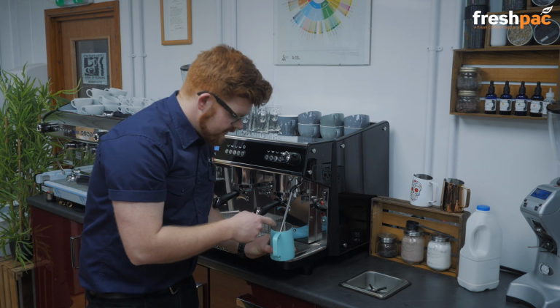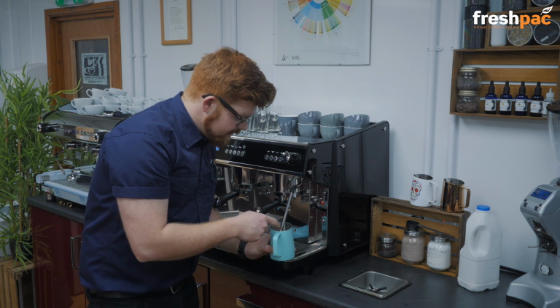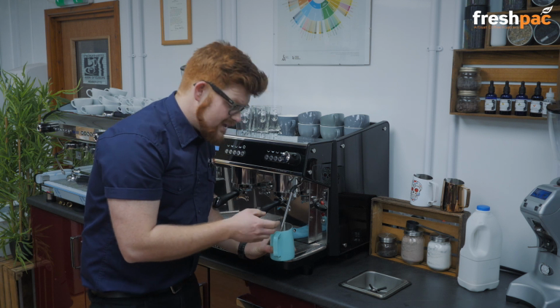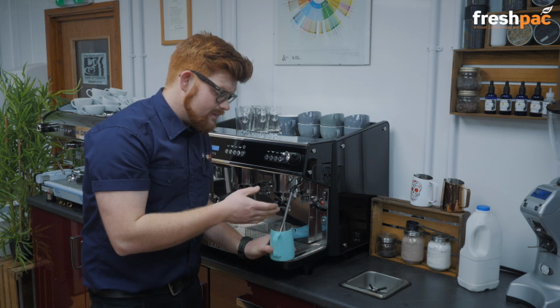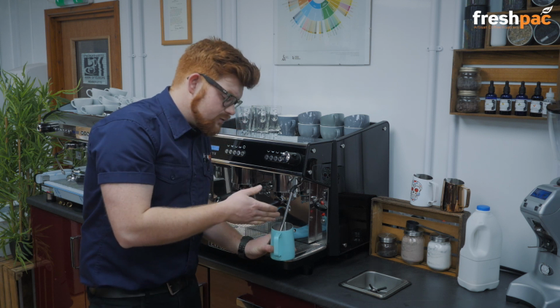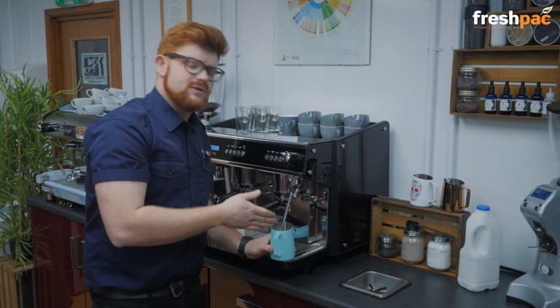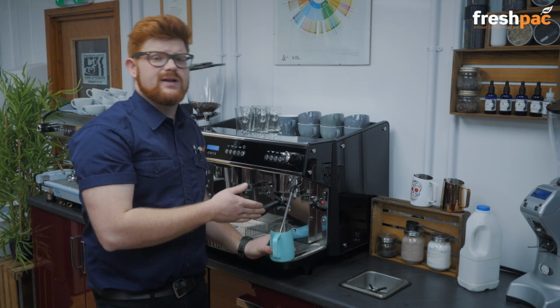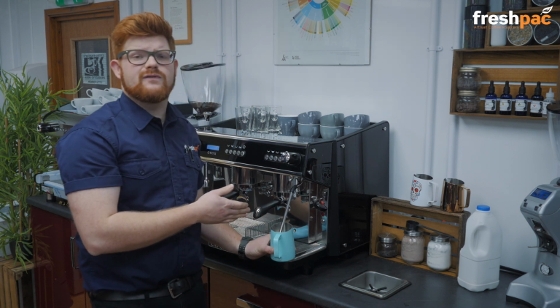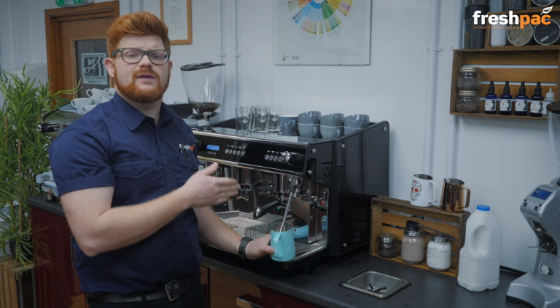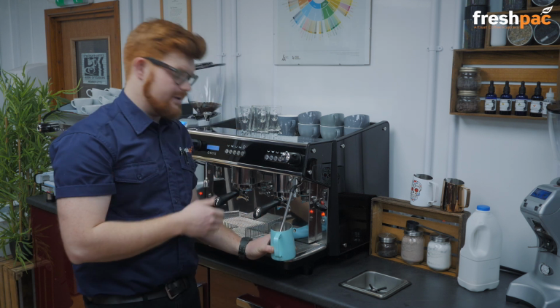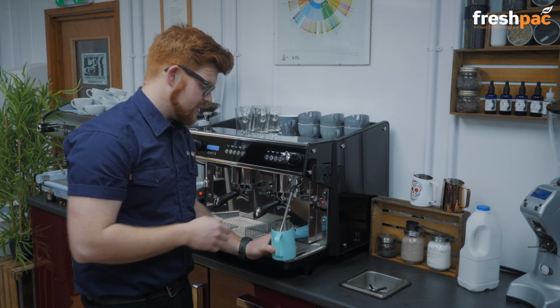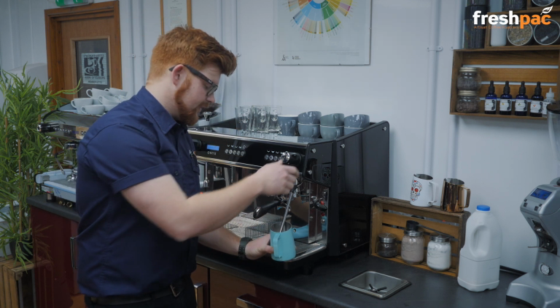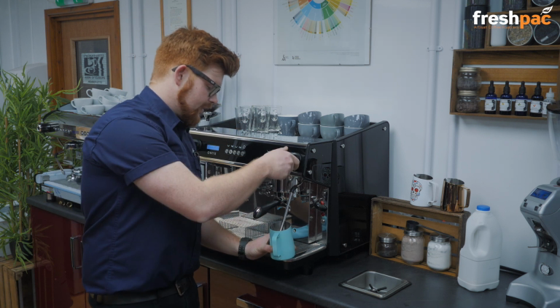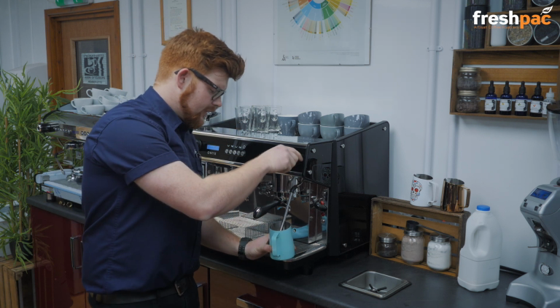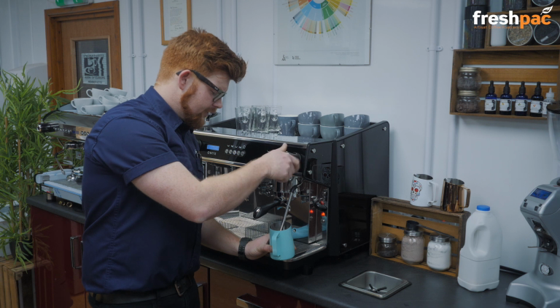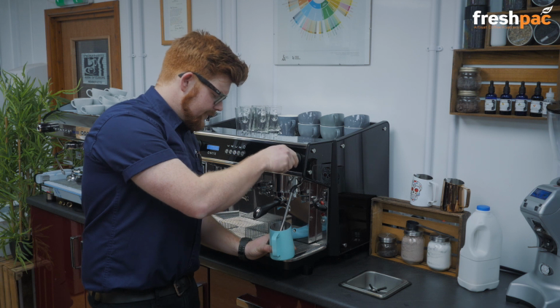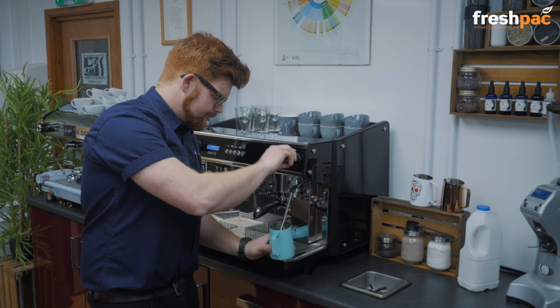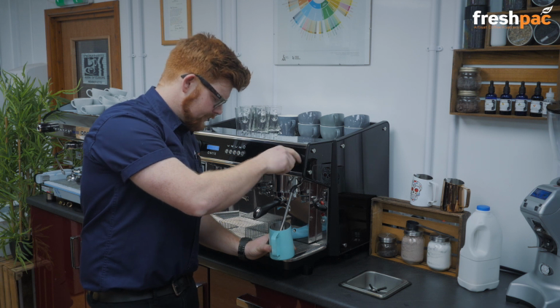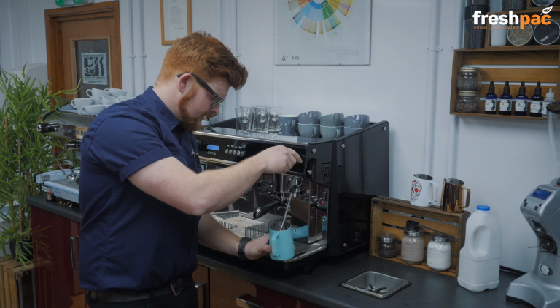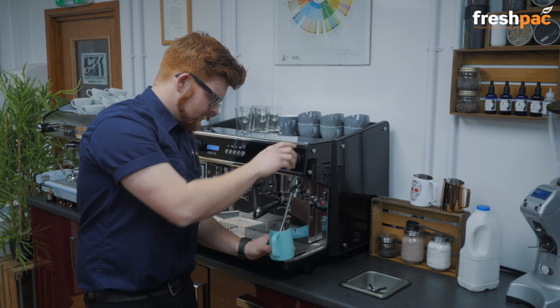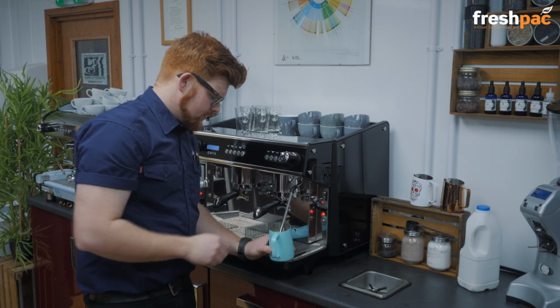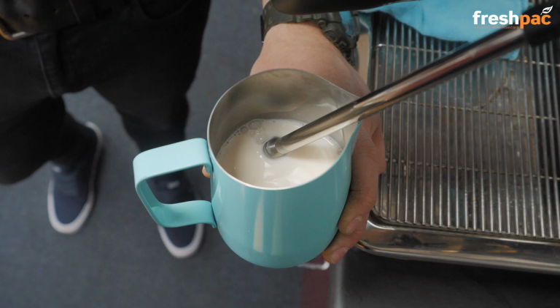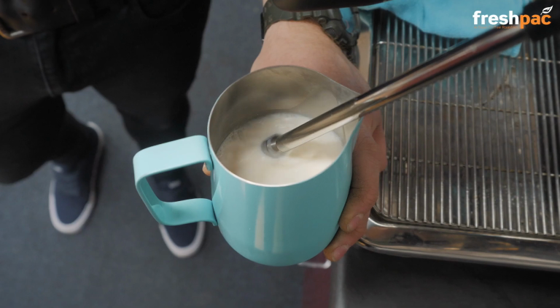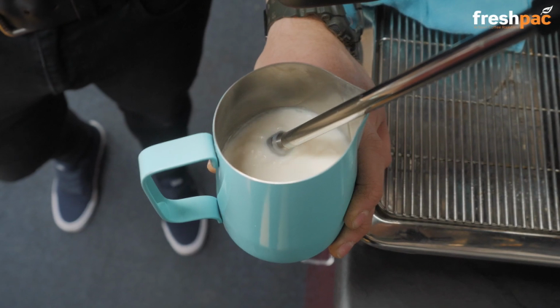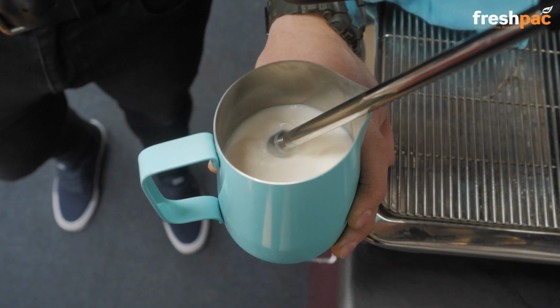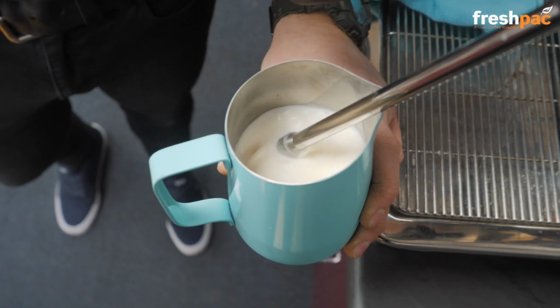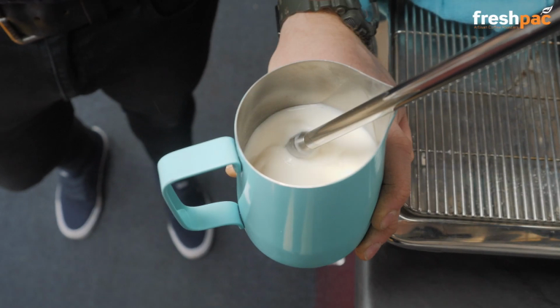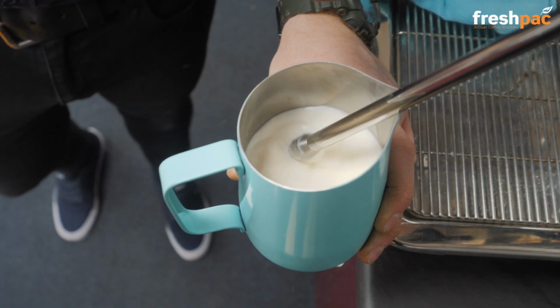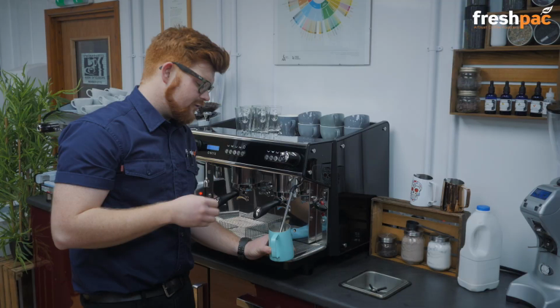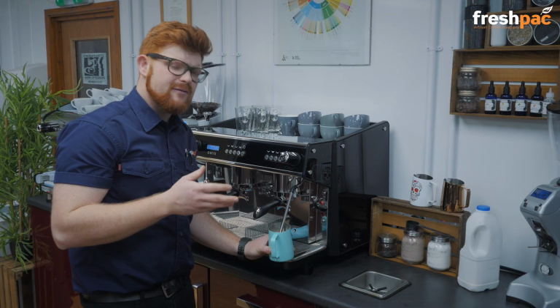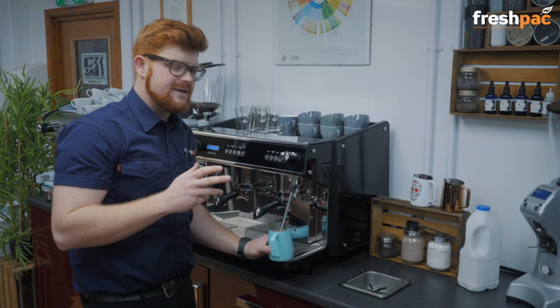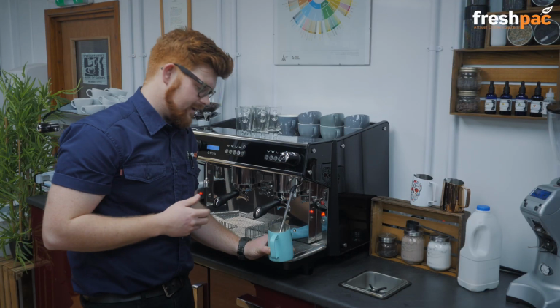The tip of the steam arm is also slightly over to one side of the jug. We're going to turn it on. We want this nice kissing noise for about three seconds.